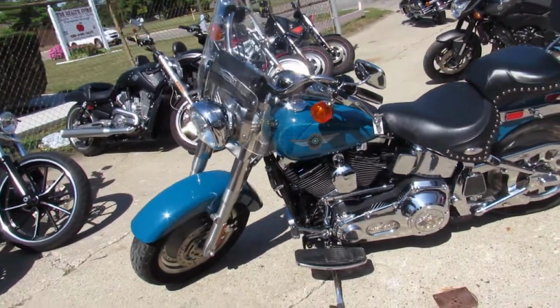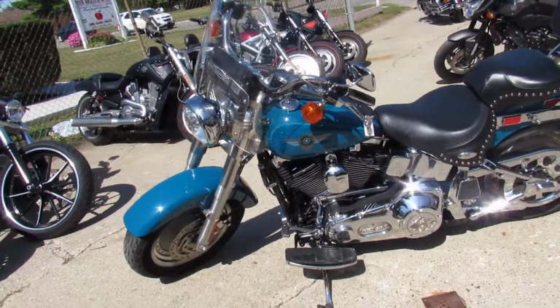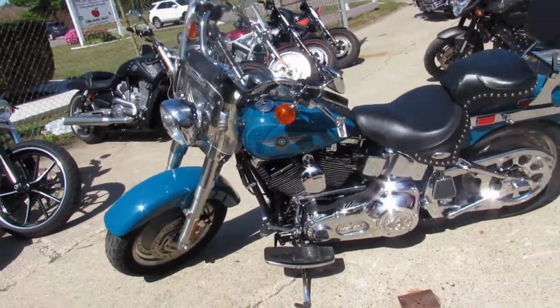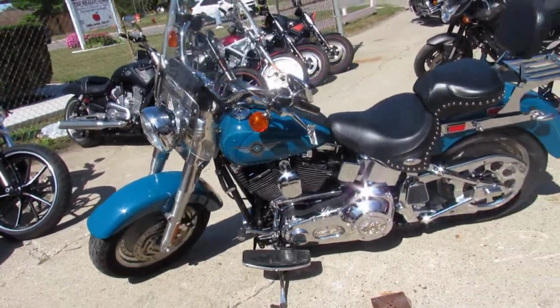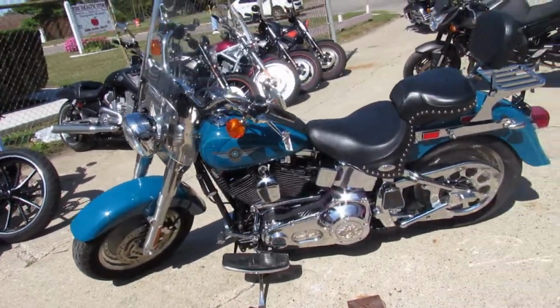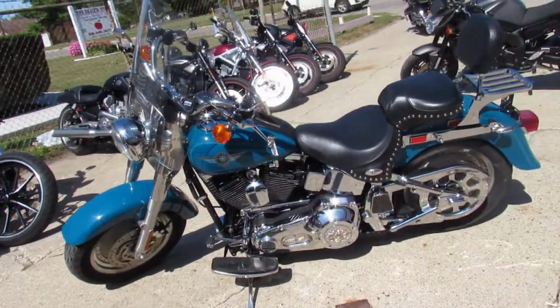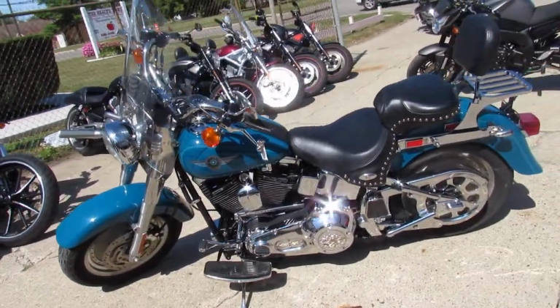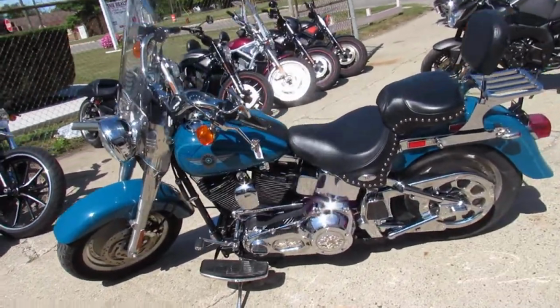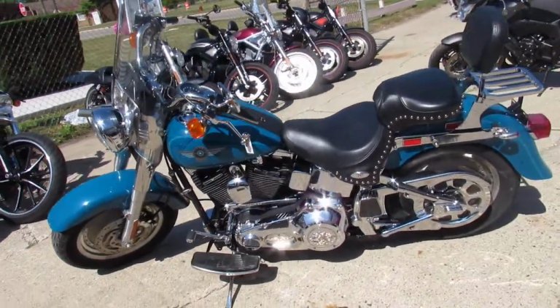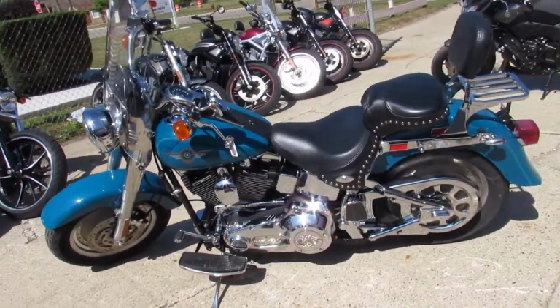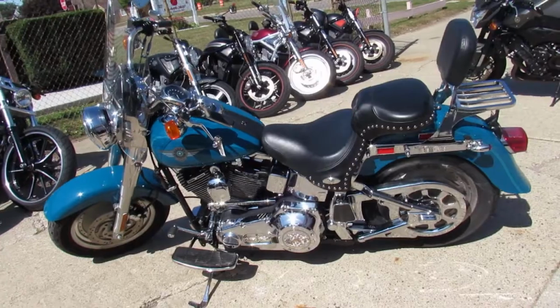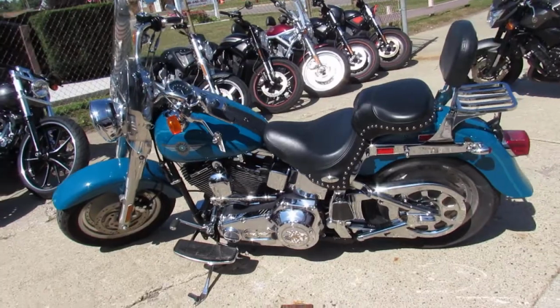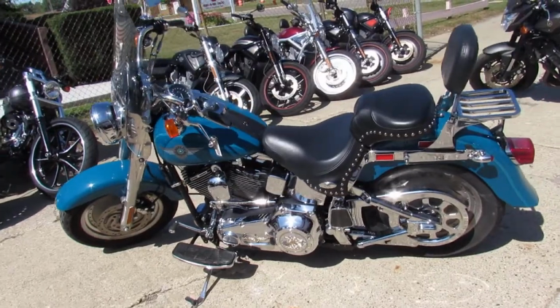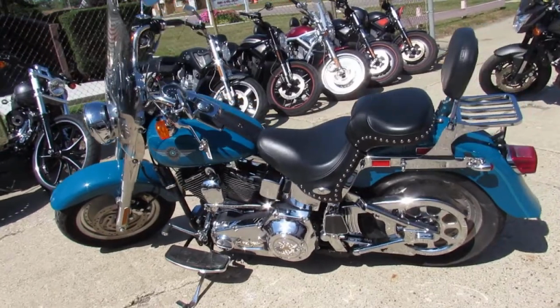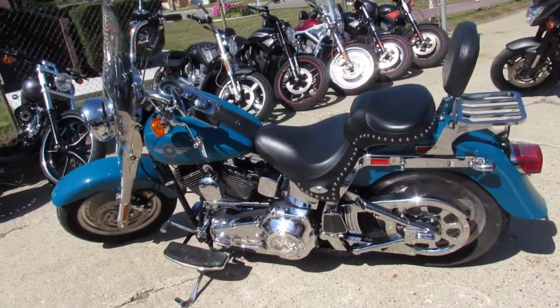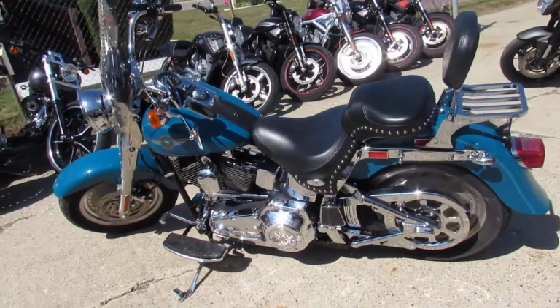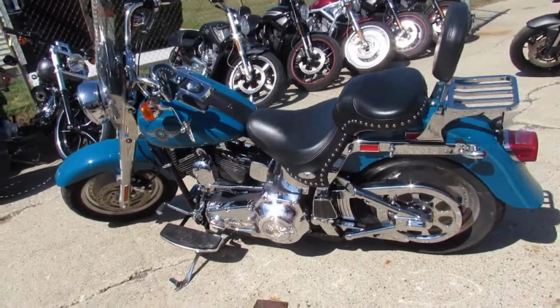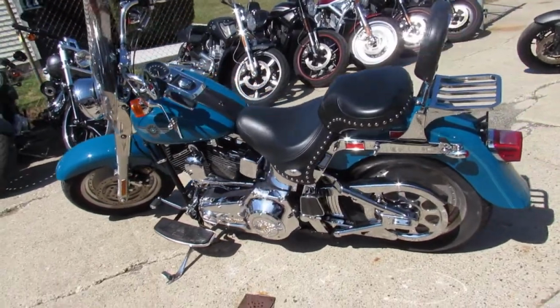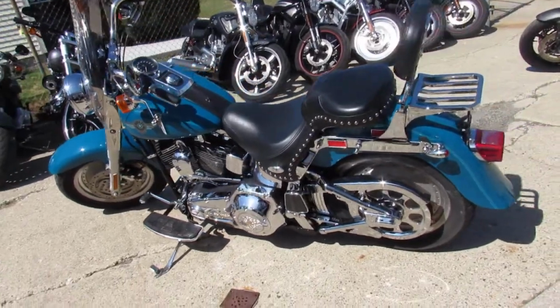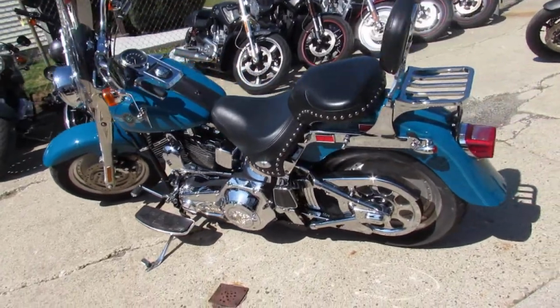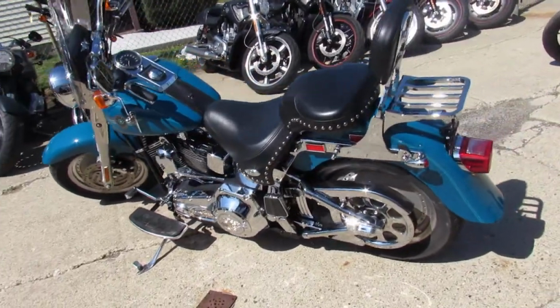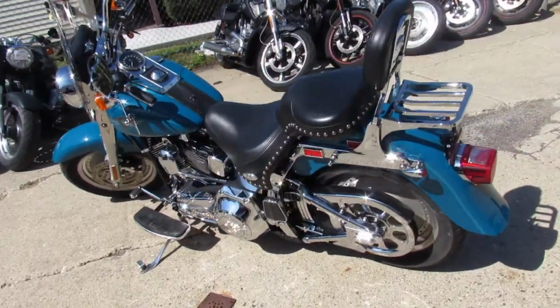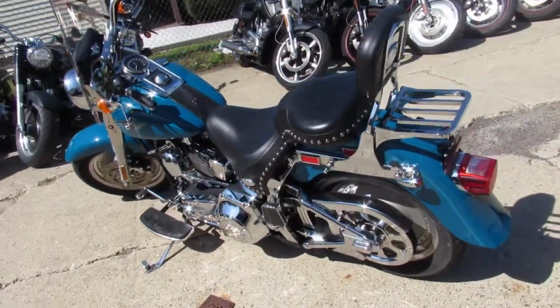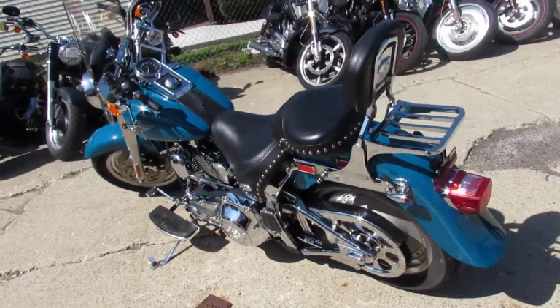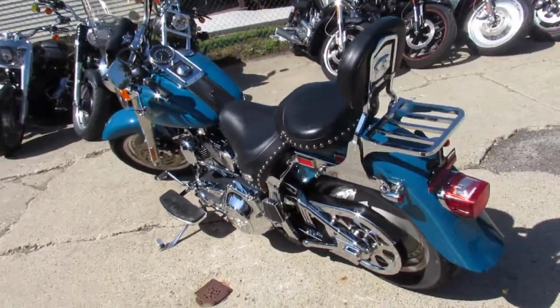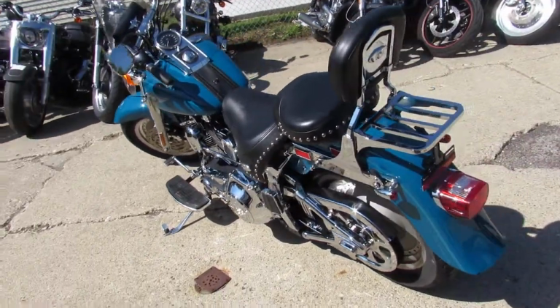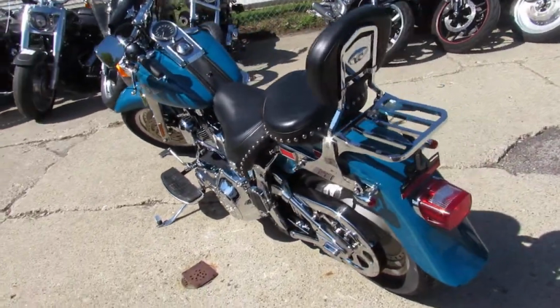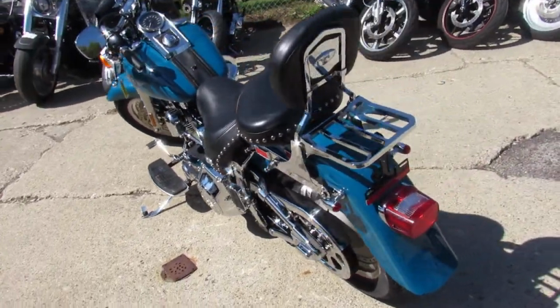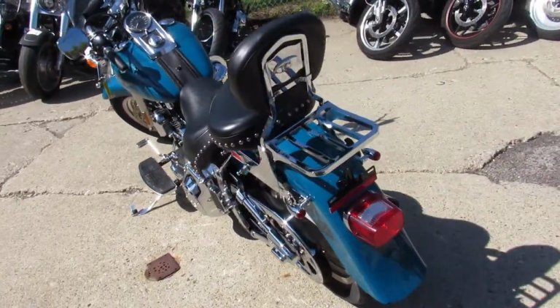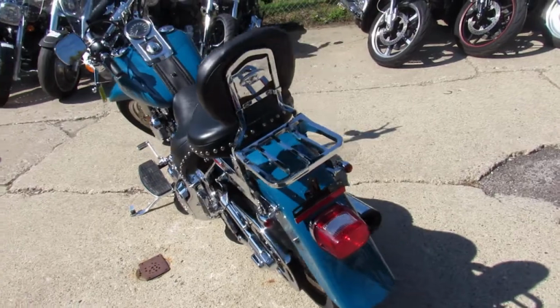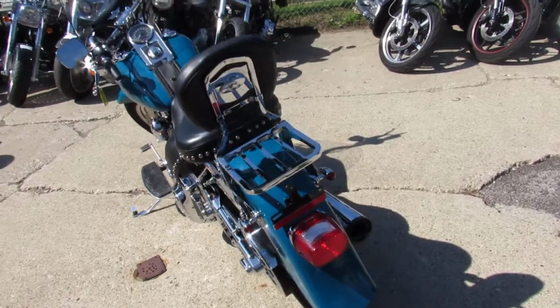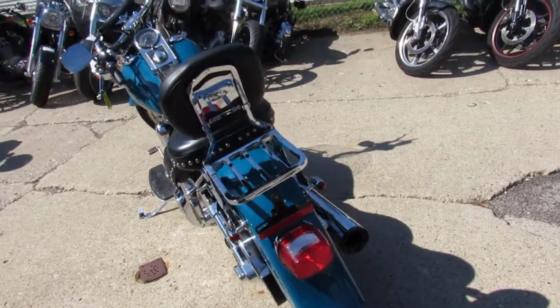It has a Screaming Eagle air intake, windshield, backrest, chrome everywhere, and the Vance & Hines exhaust makes this Fatboy stand out from the crowd guys — you're not going to want to miss it.